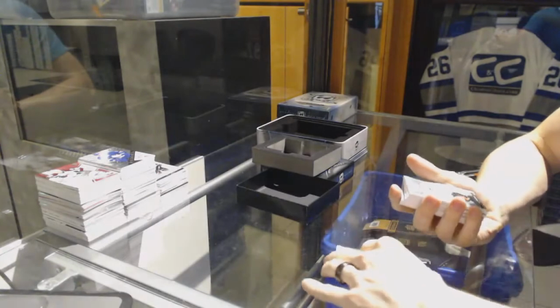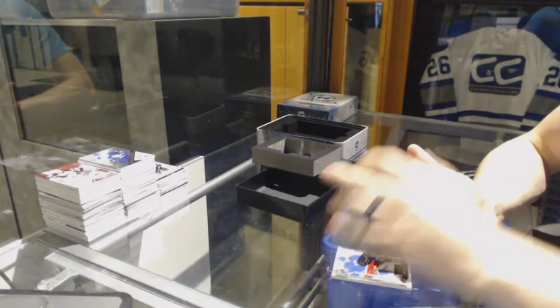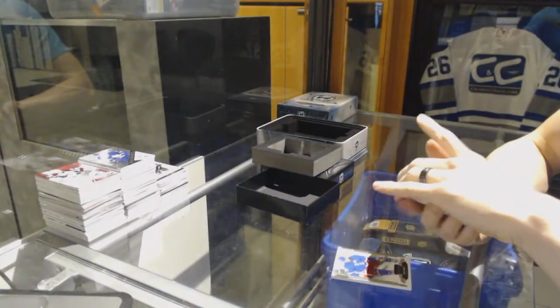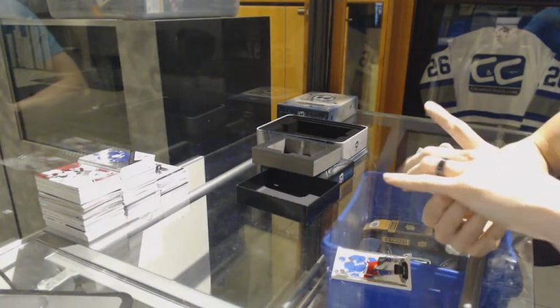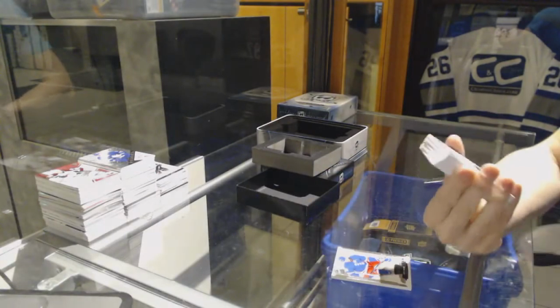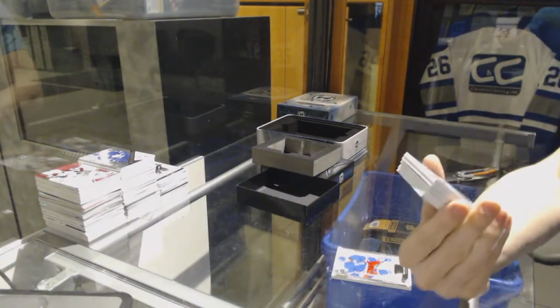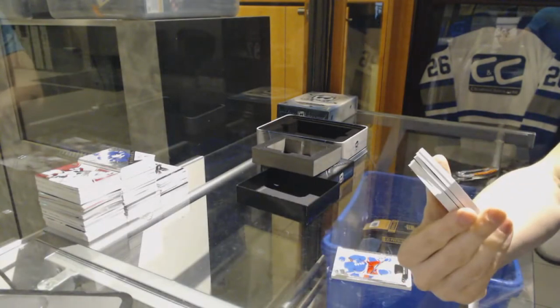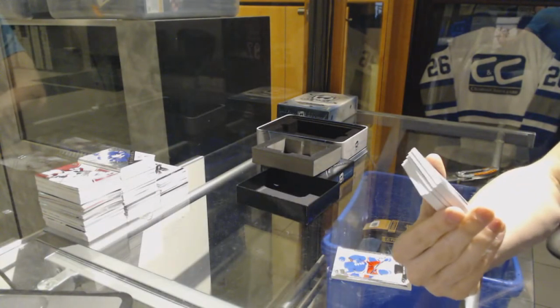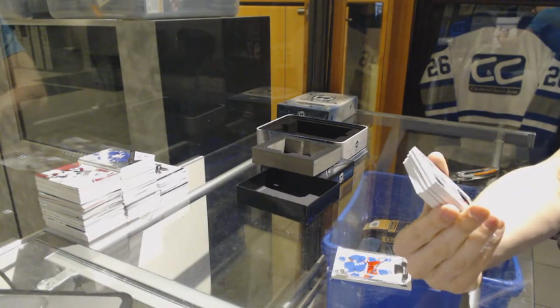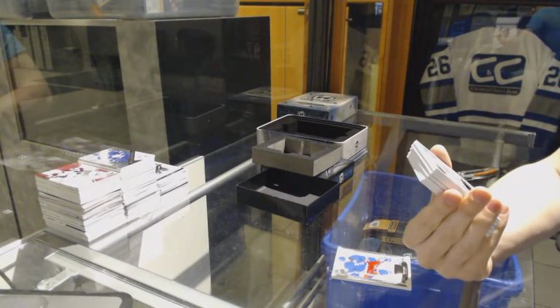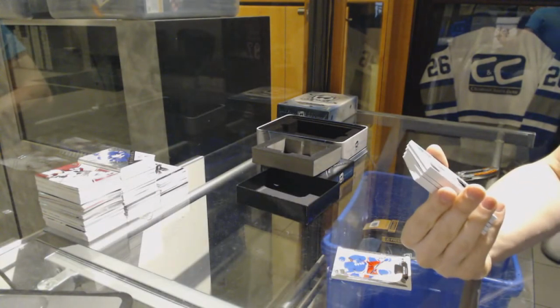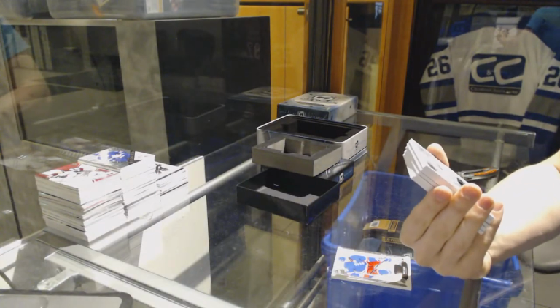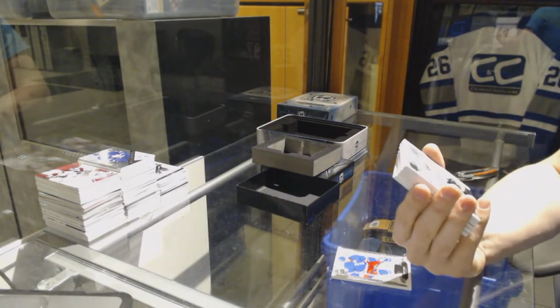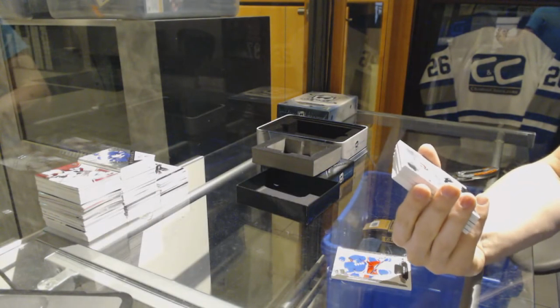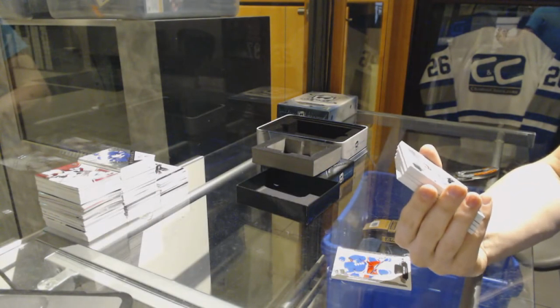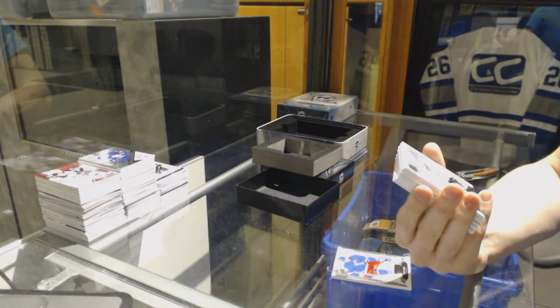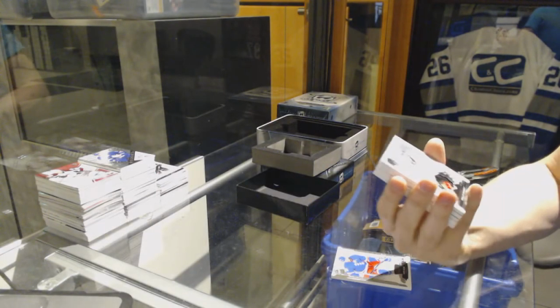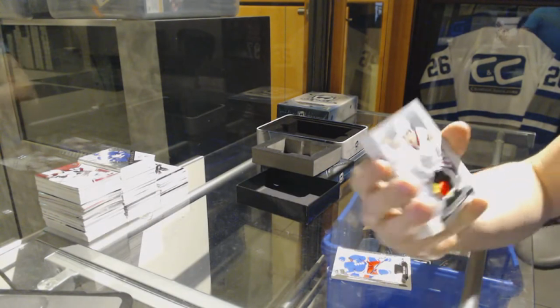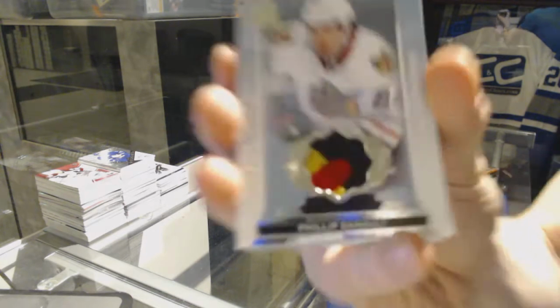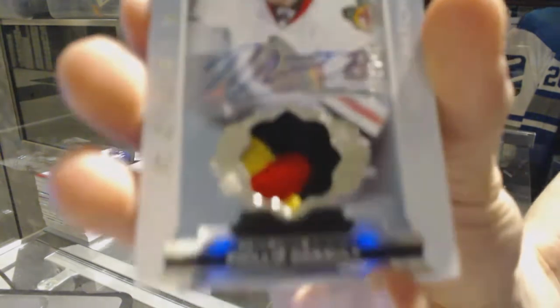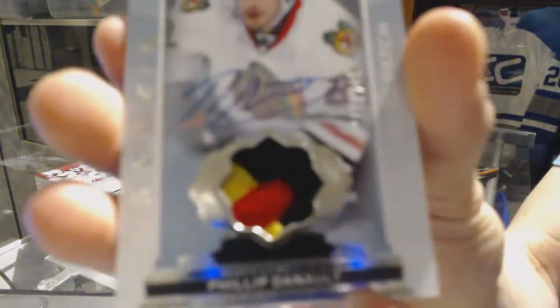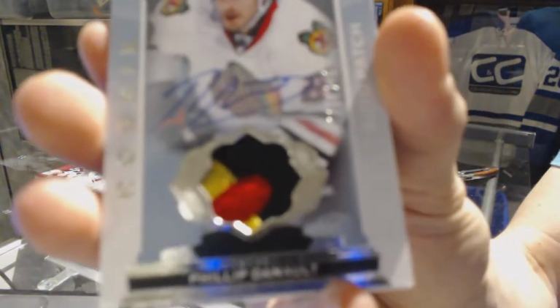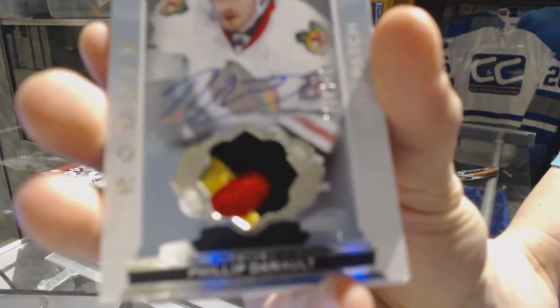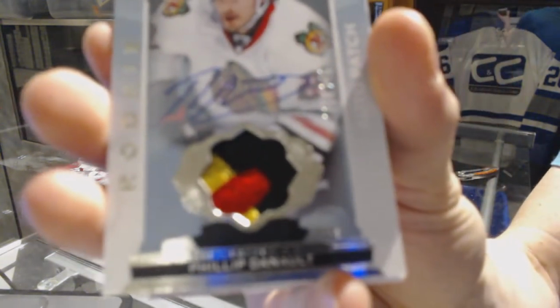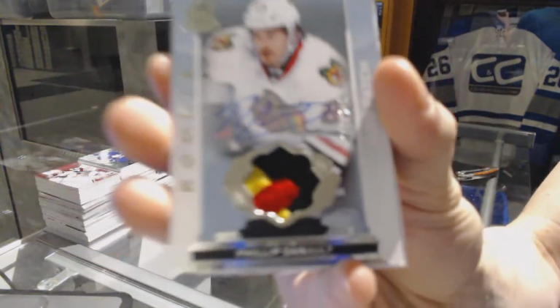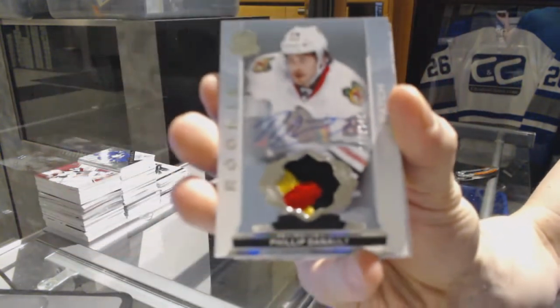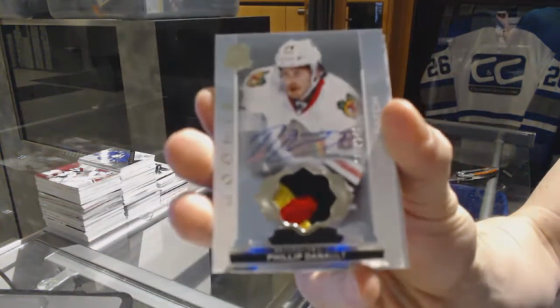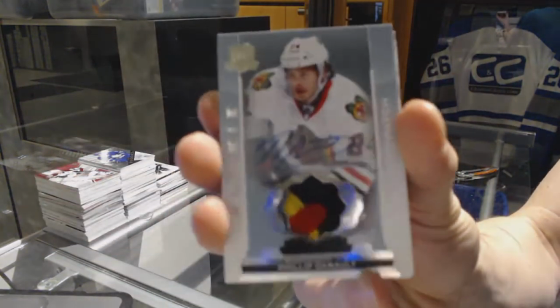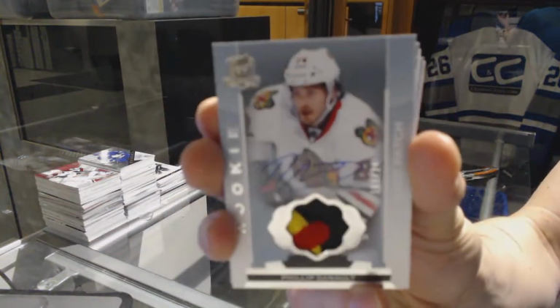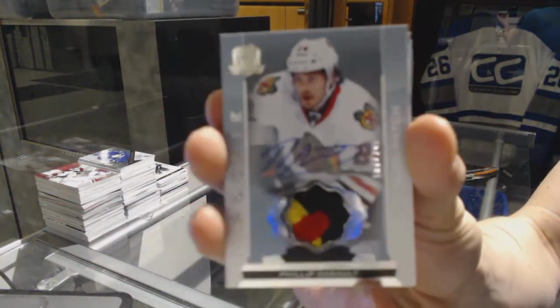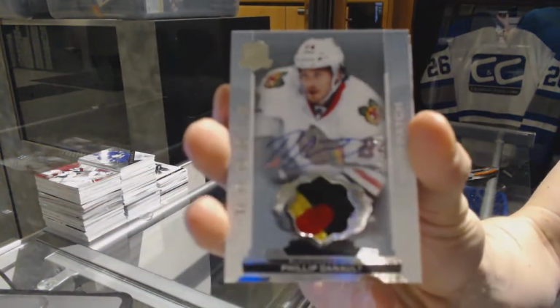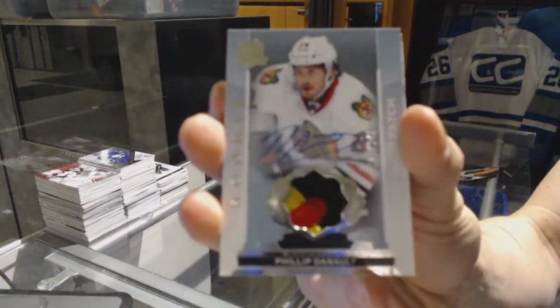Oh, pretty. We've got a three-color rookie patch auto number 101 of 249 for the Chicago Blackhawks, Philippe Dano.